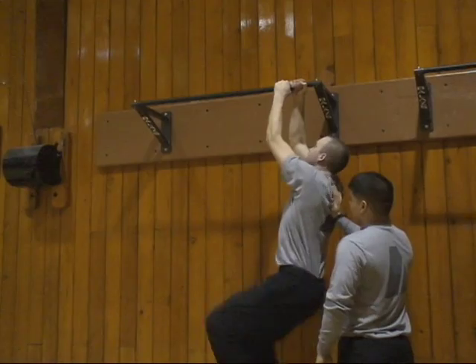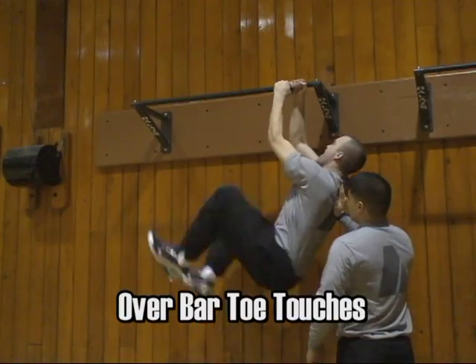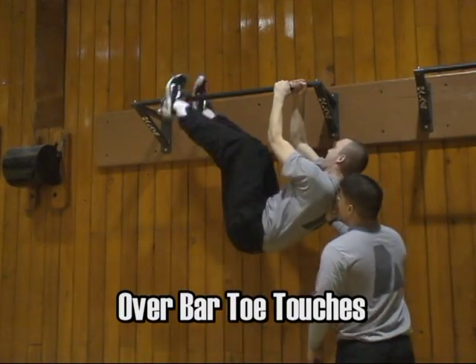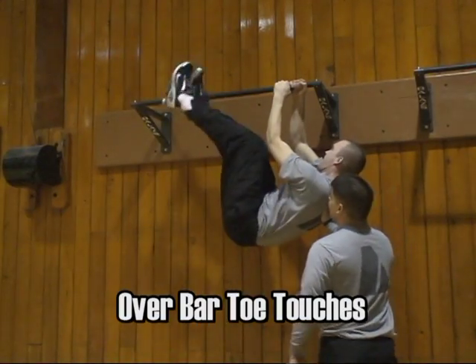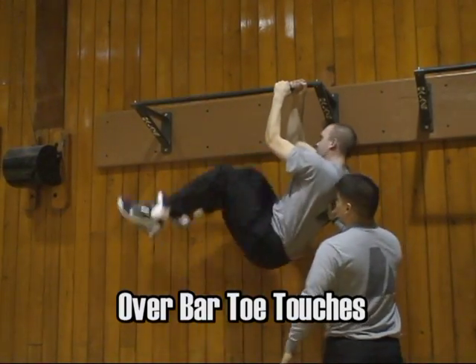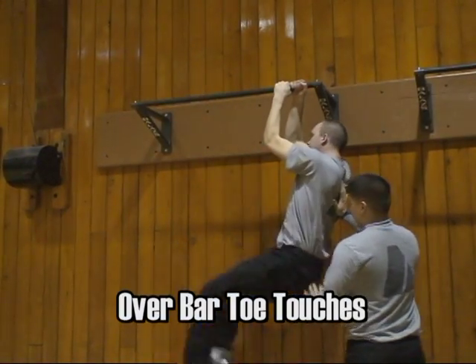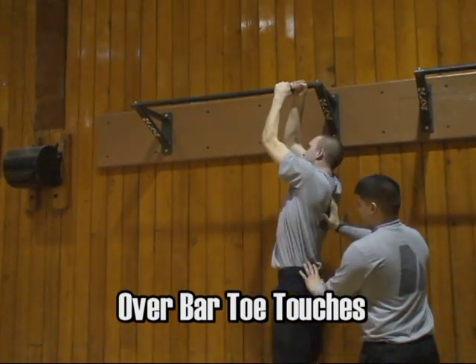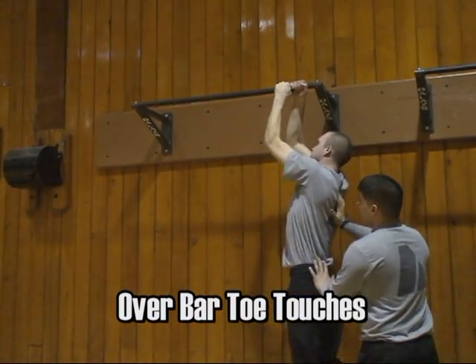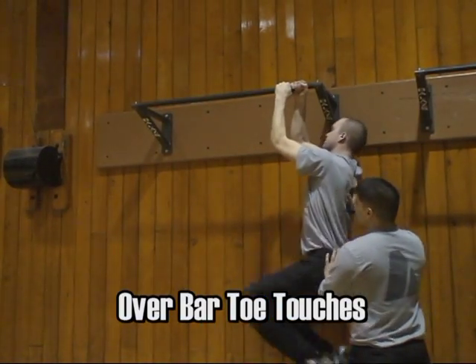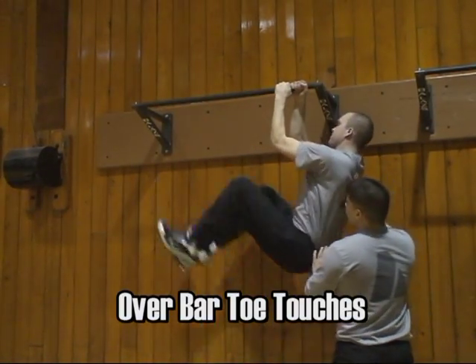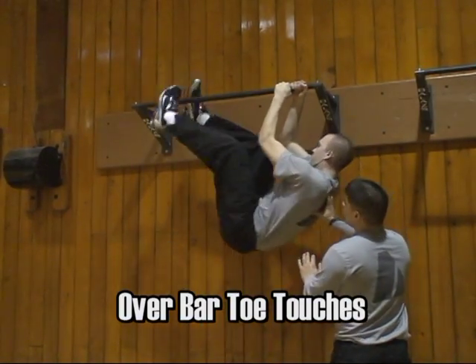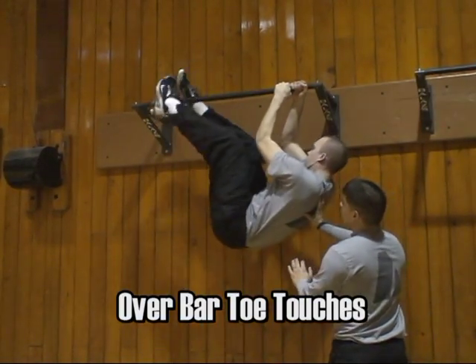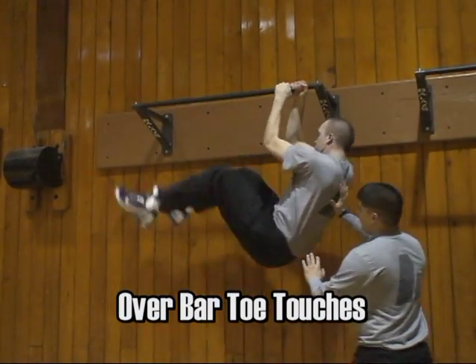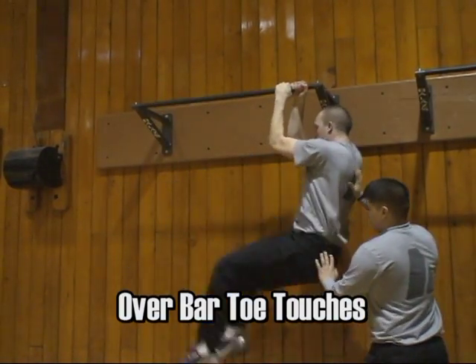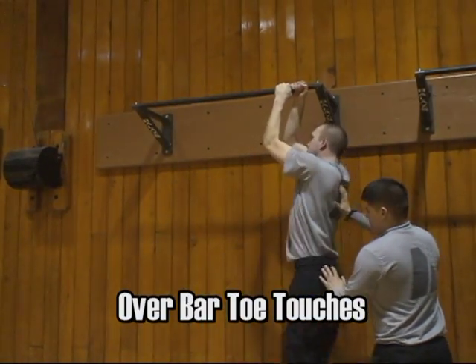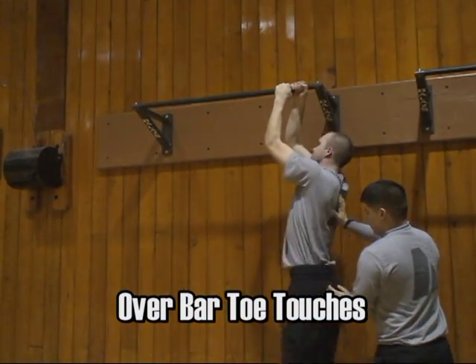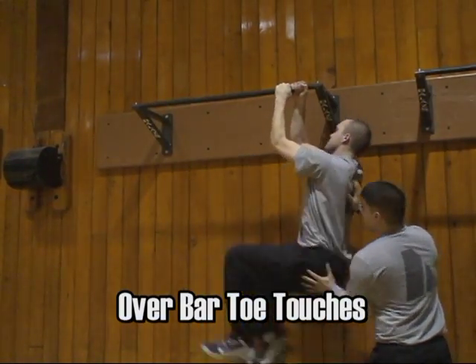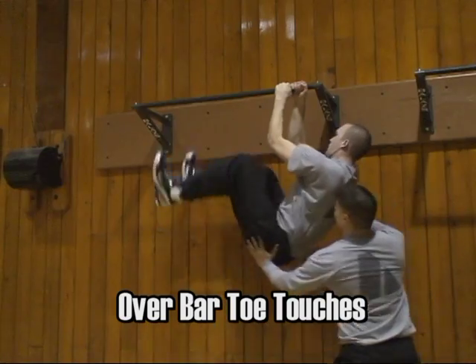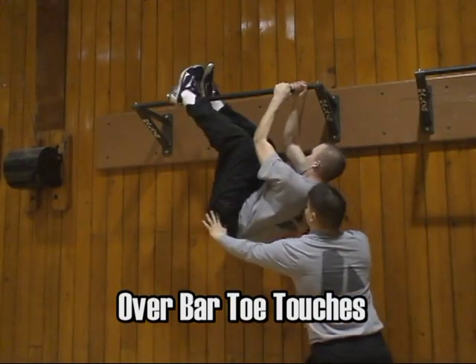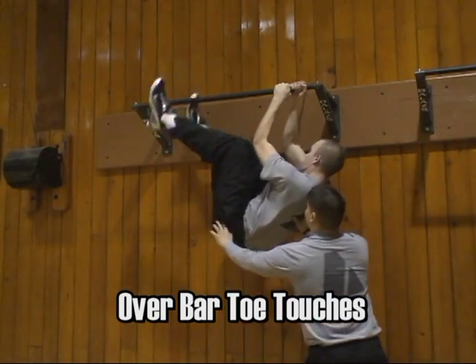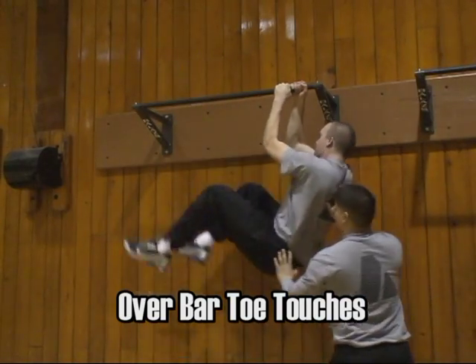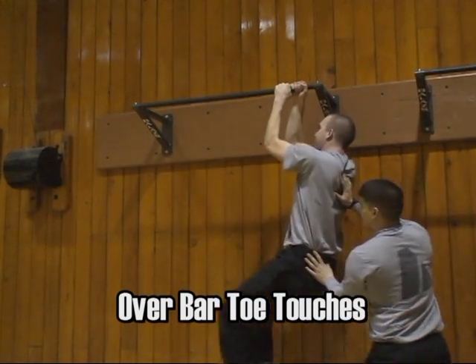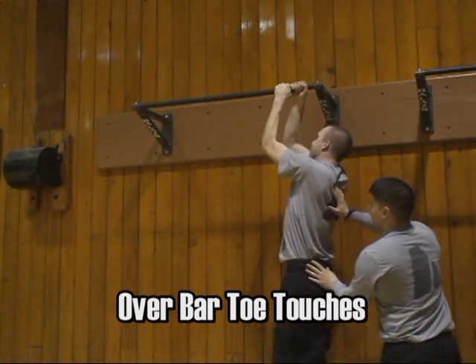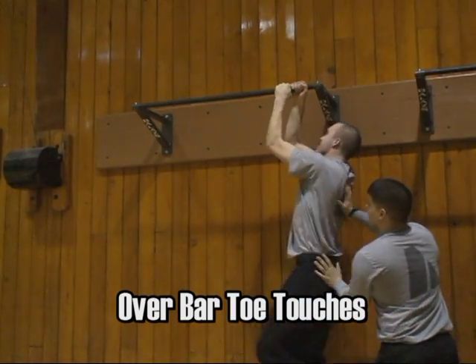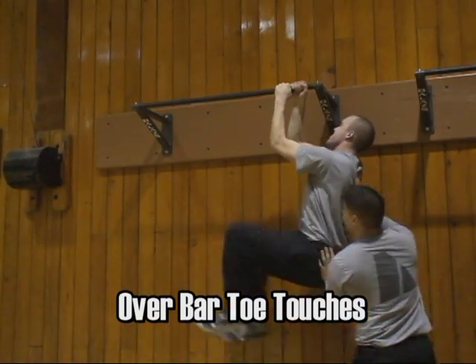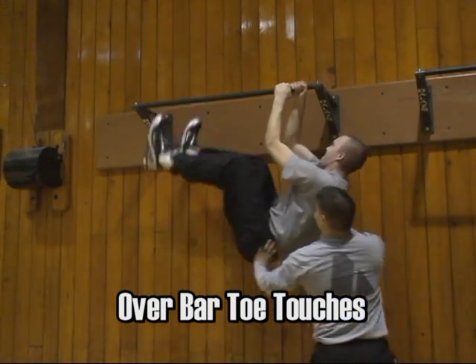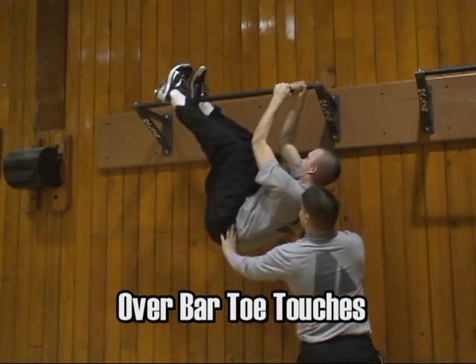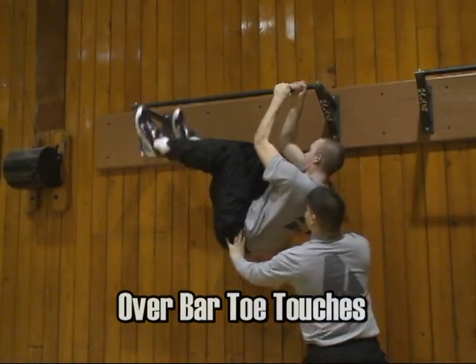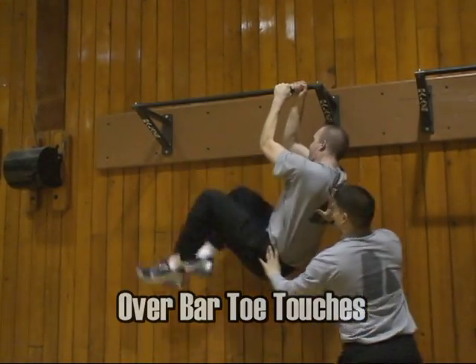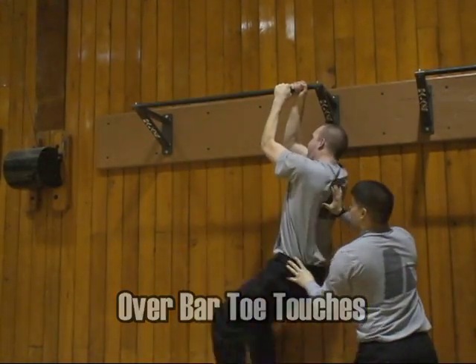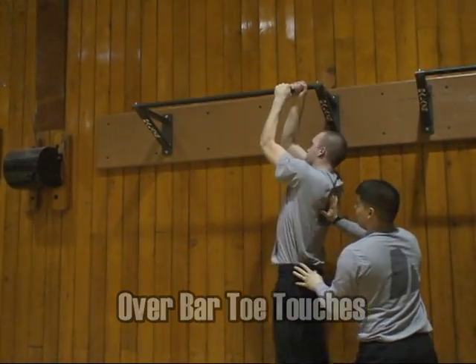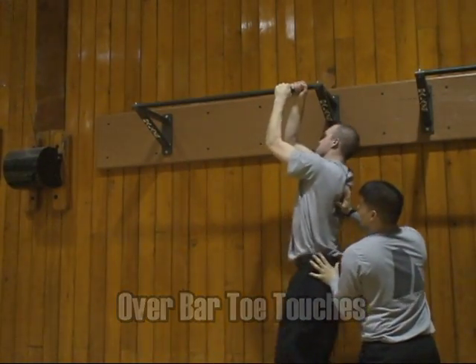With the over-the-bar toe touches, it's critical that you have a spotter and perform the exercises as shown. The spotter obviously prevents any injuries if the individual was to lose their grip.